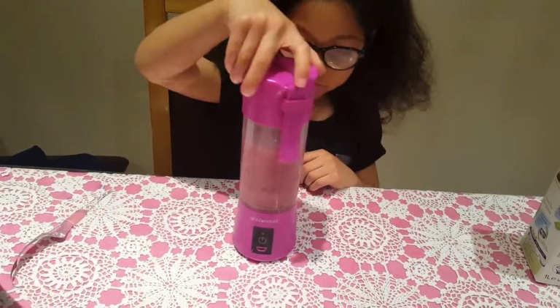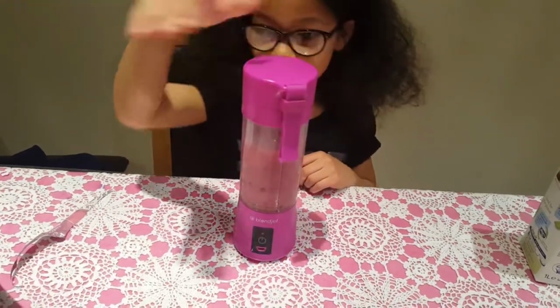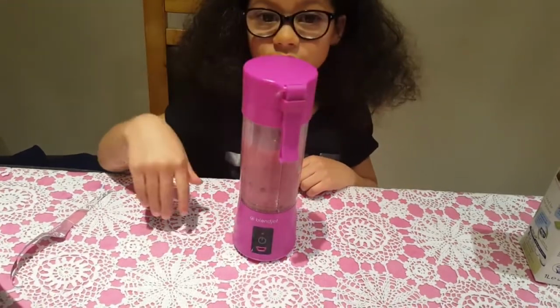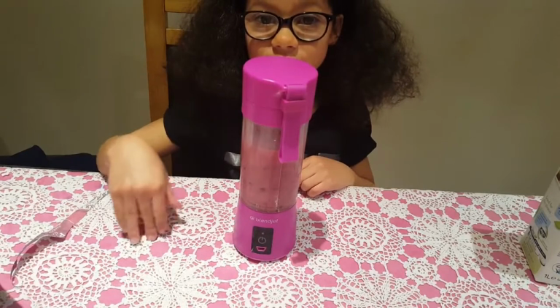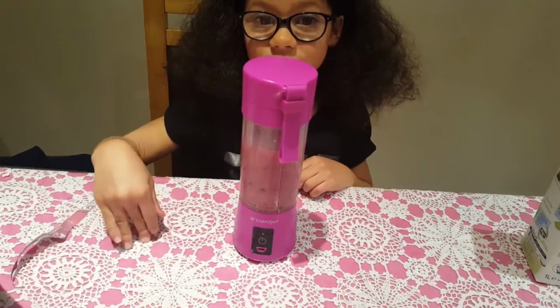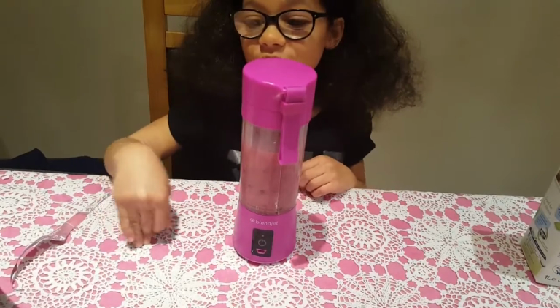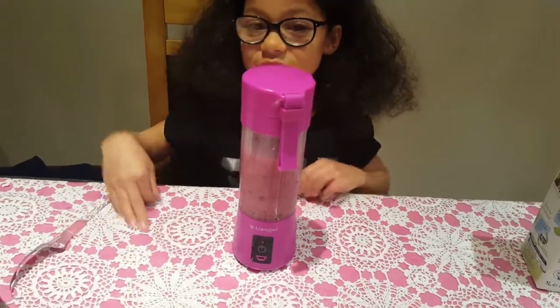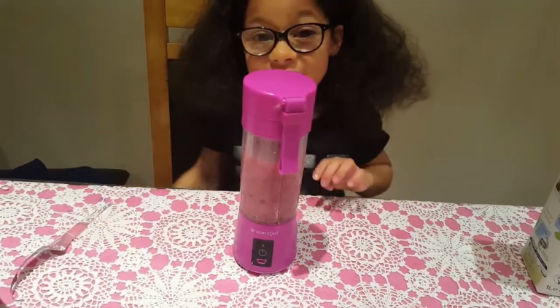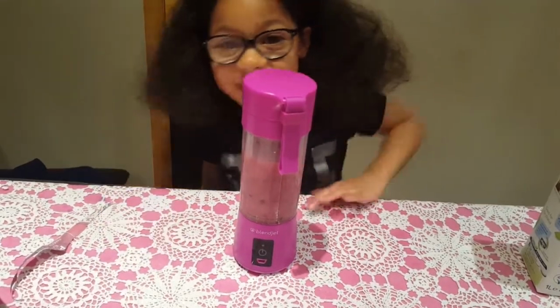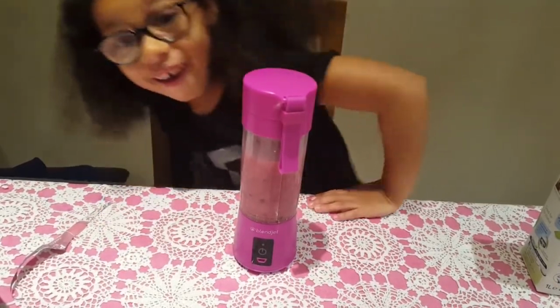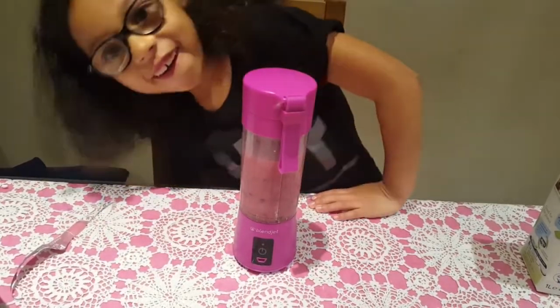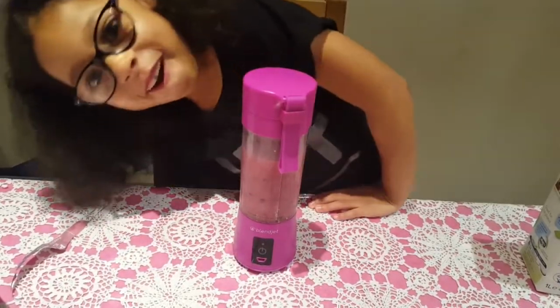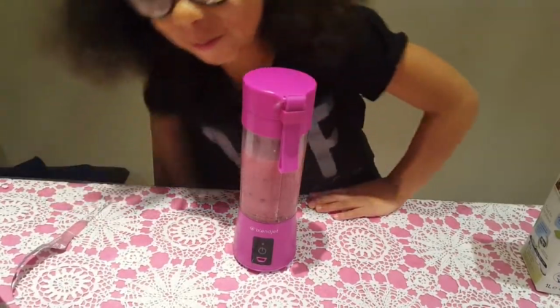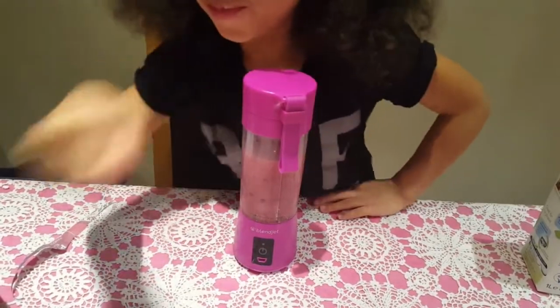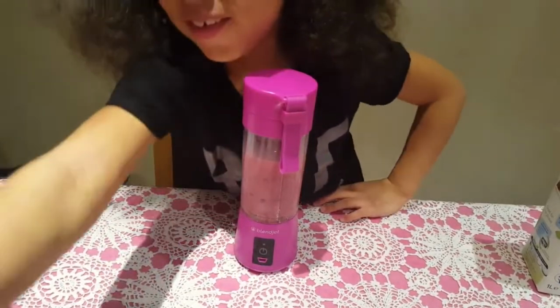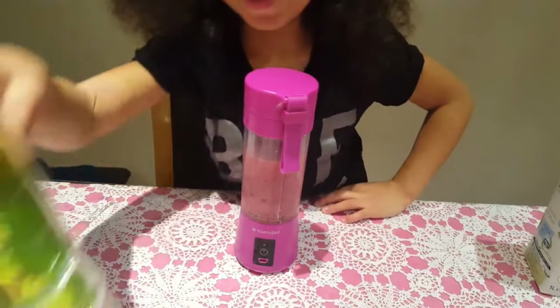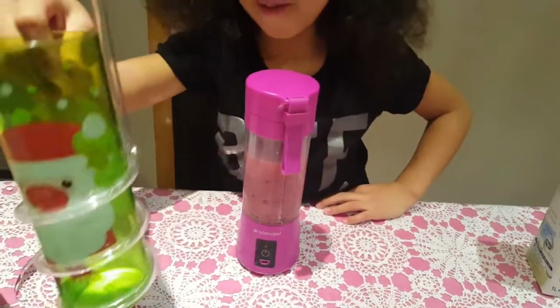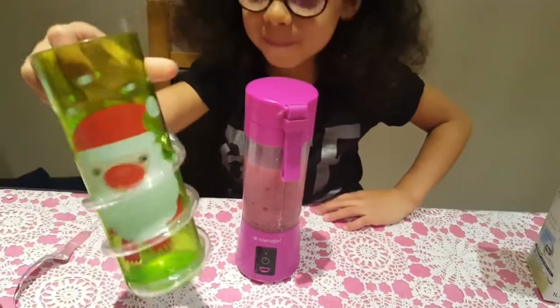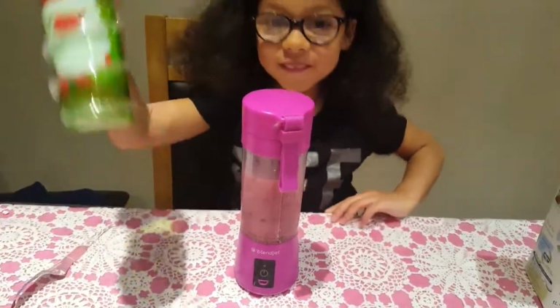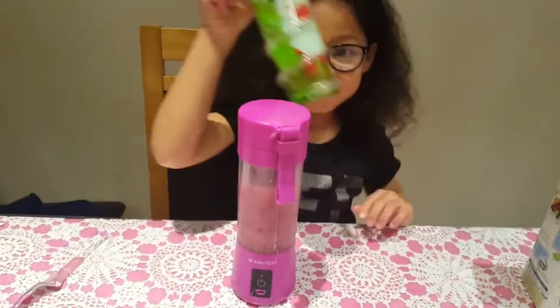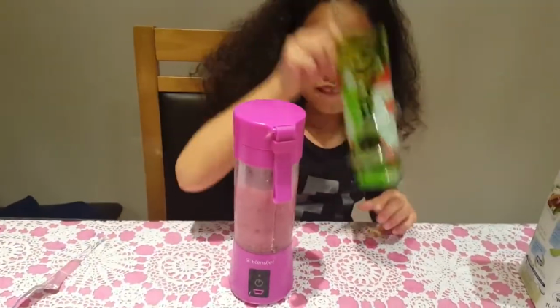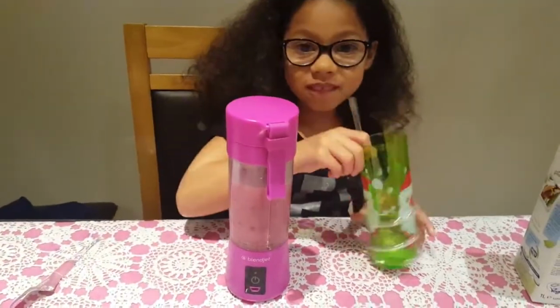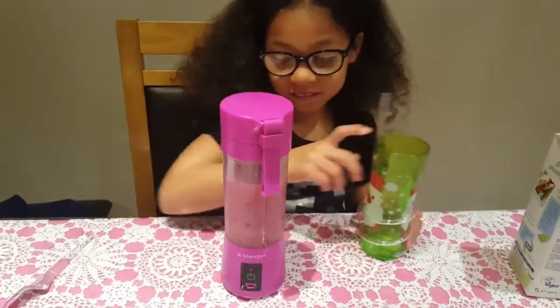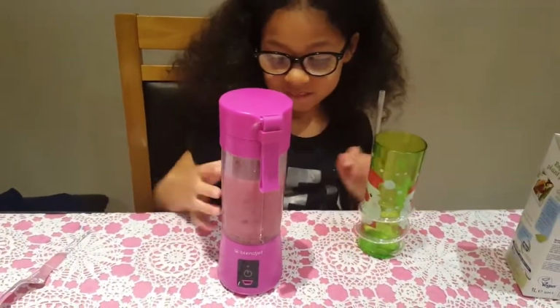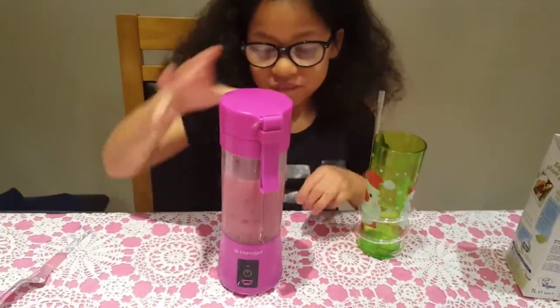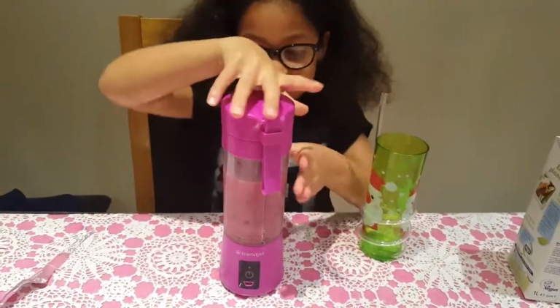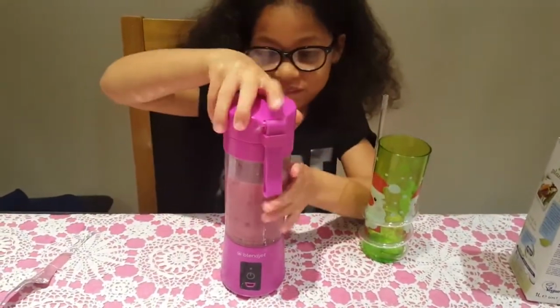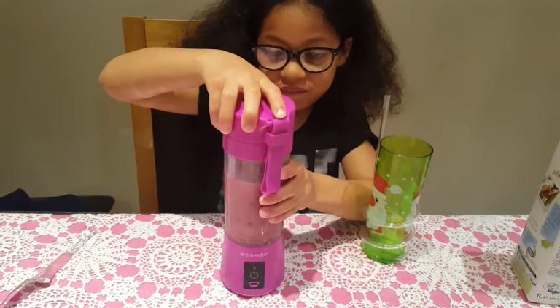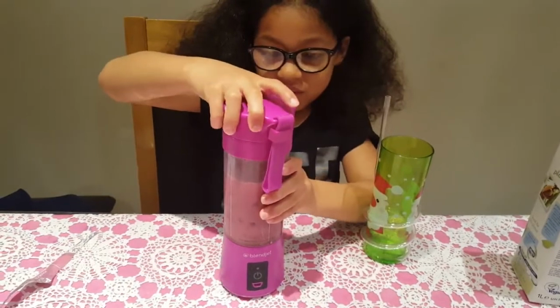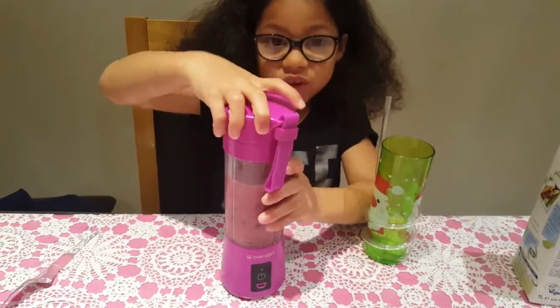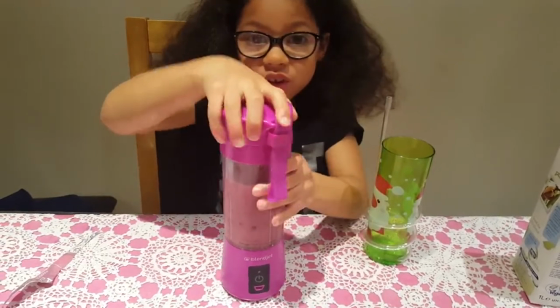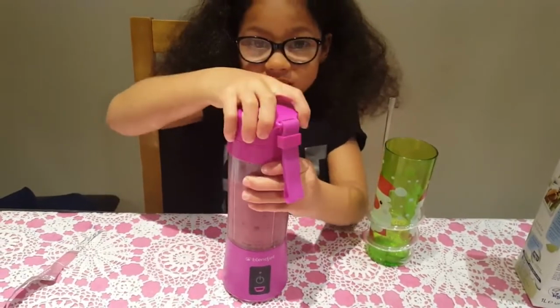So let's get our cup. Layna doesn't like a lot of things in her smoothies, so we just did a simple smoothie.